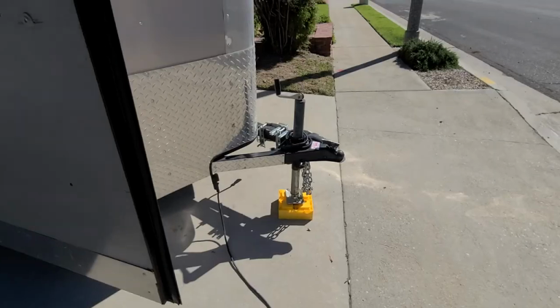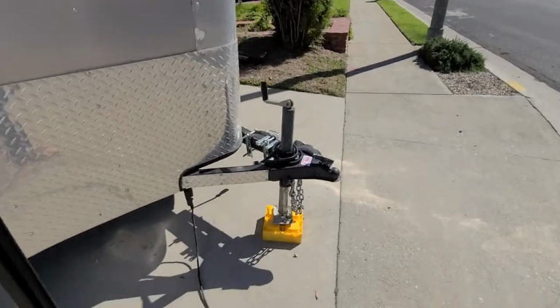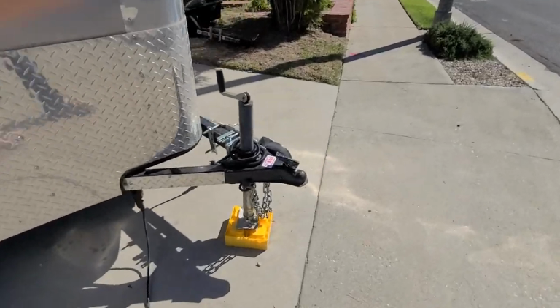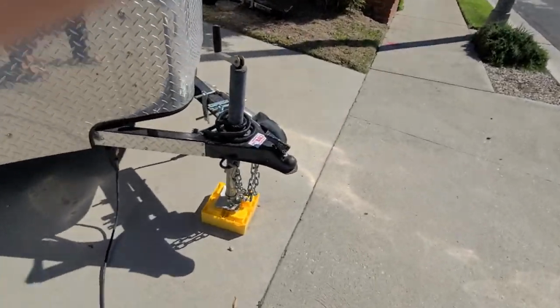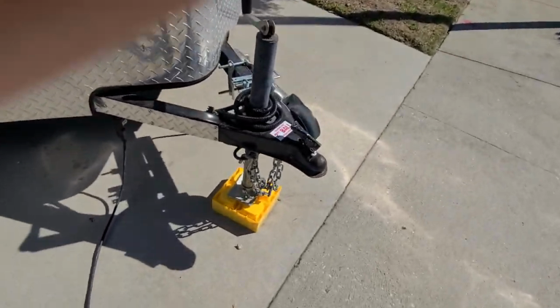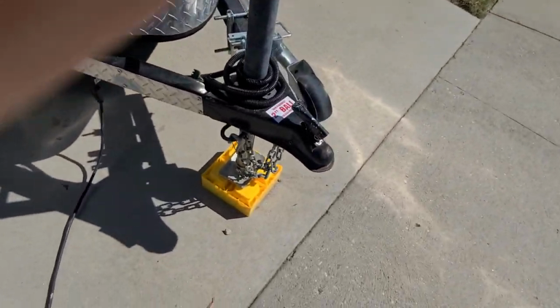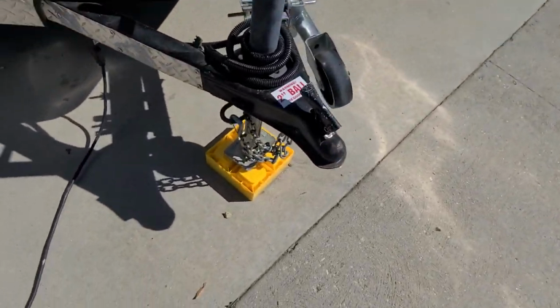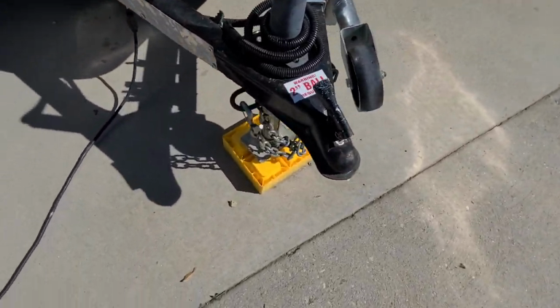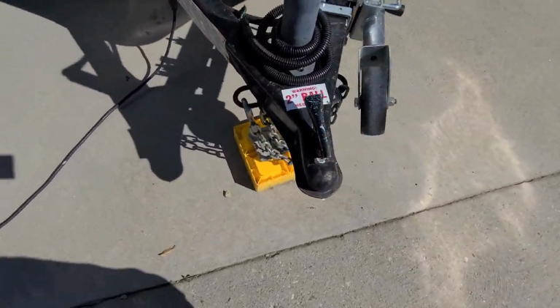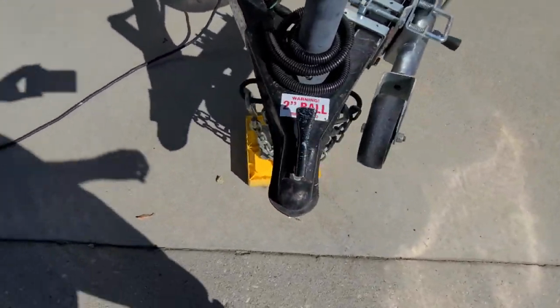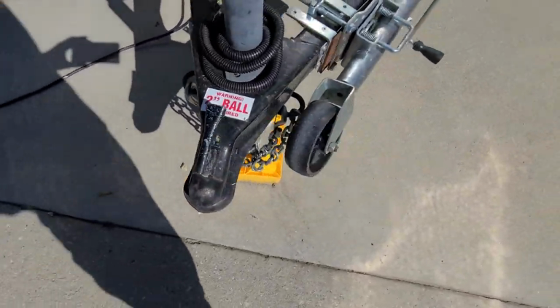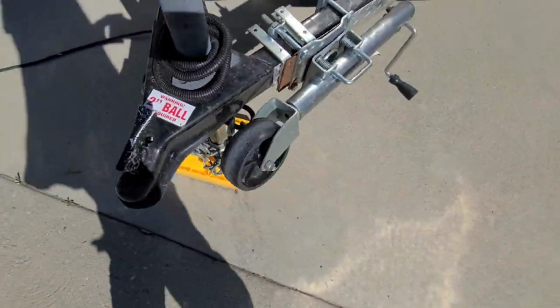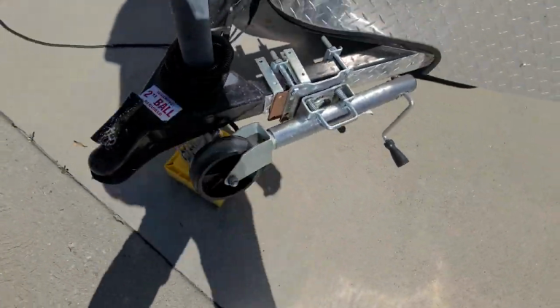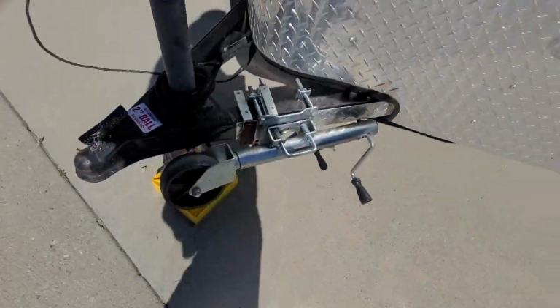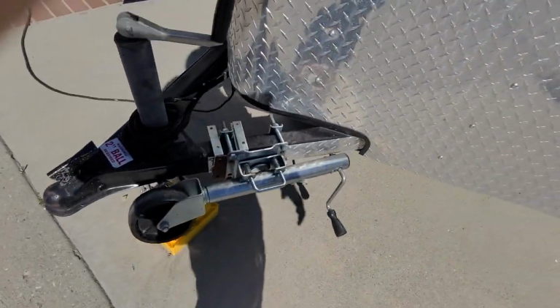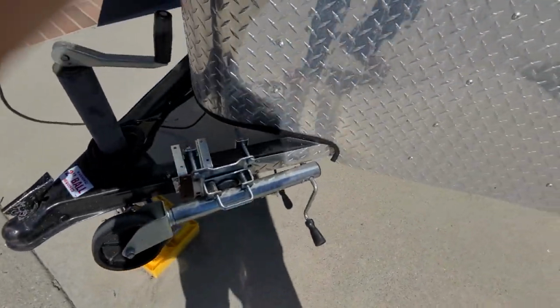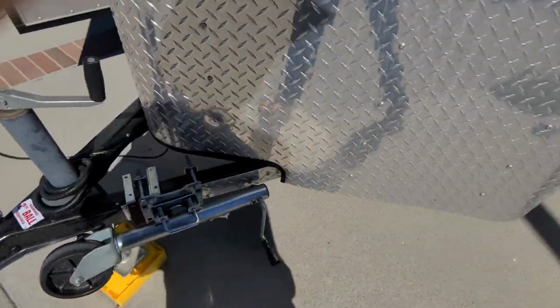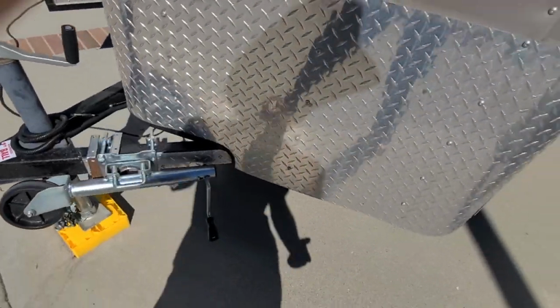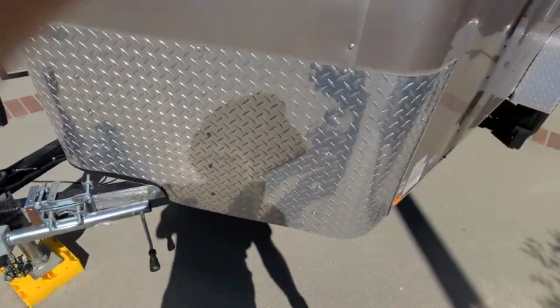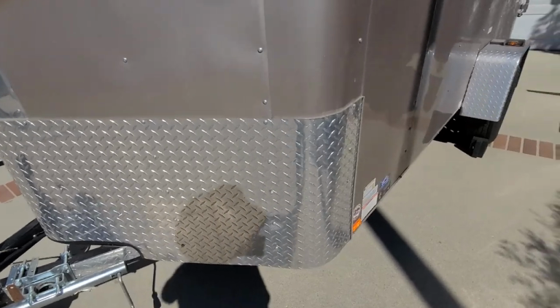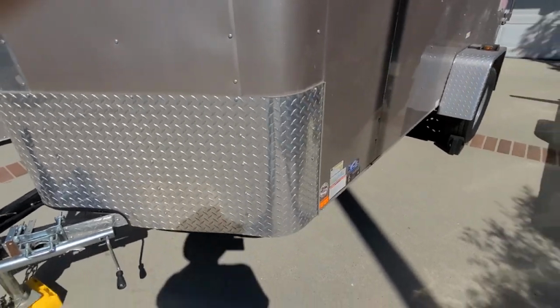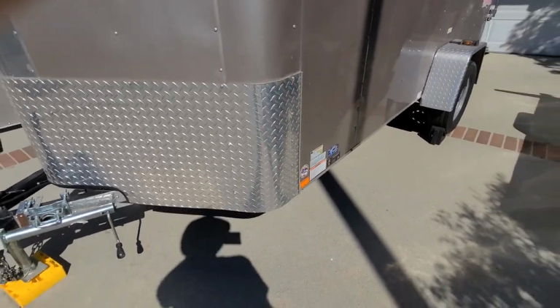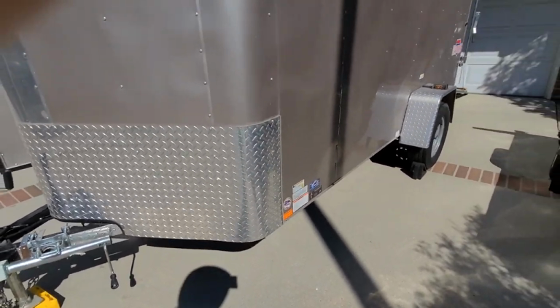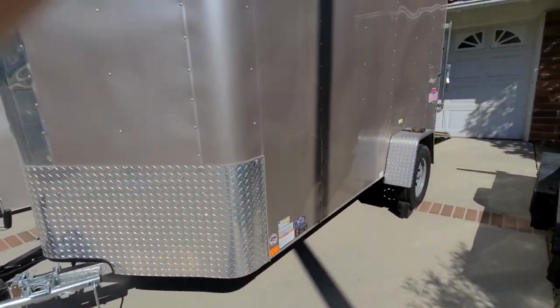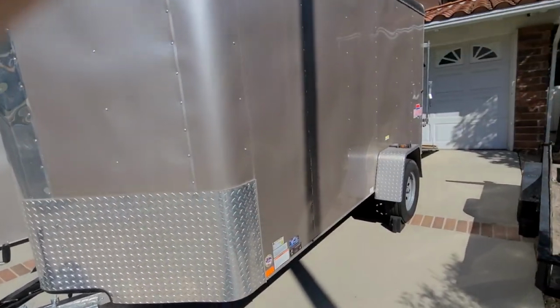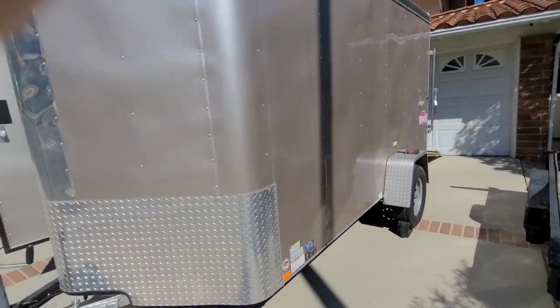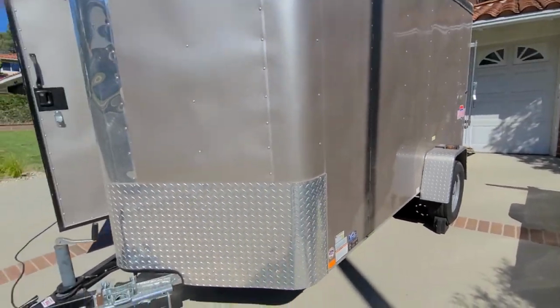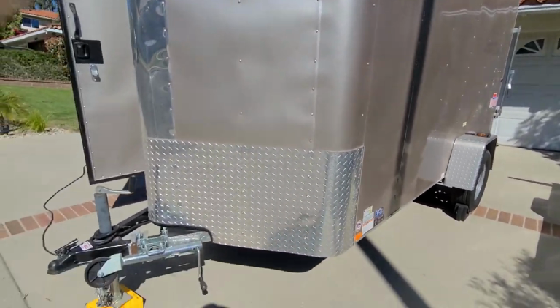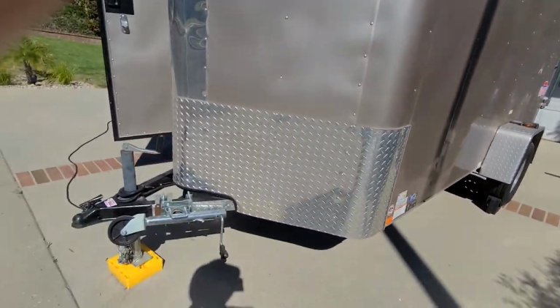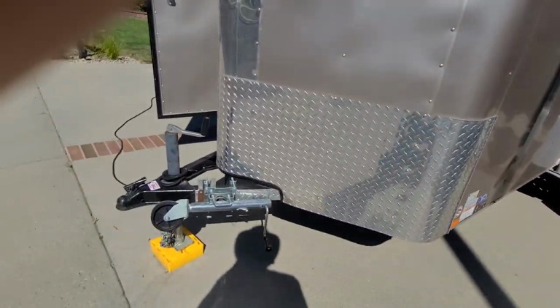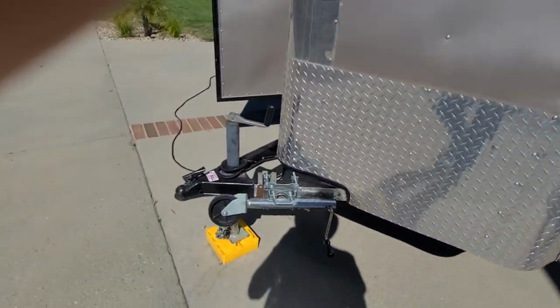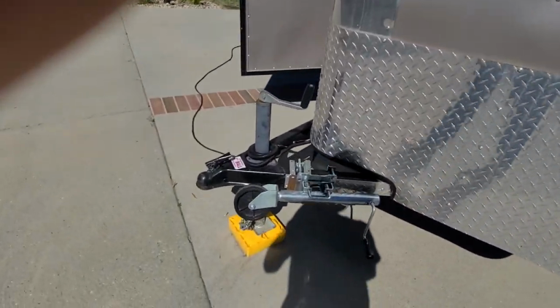On the front it's a two-inch ball. The whole trailer max weight is about 3,500 pounds, so basically any kind of minivan or small SUV can tow it.